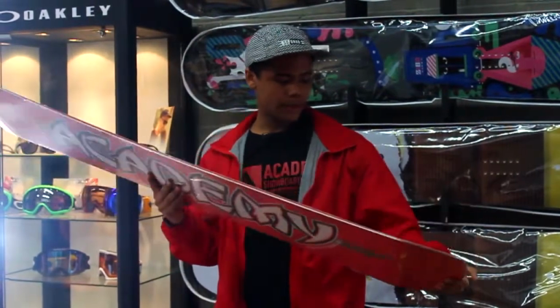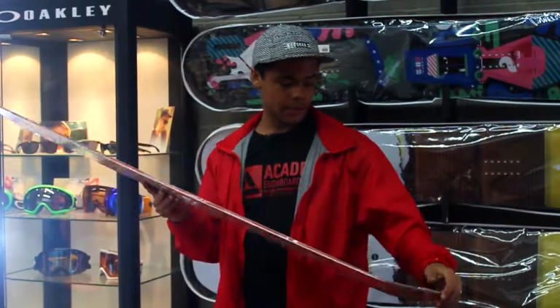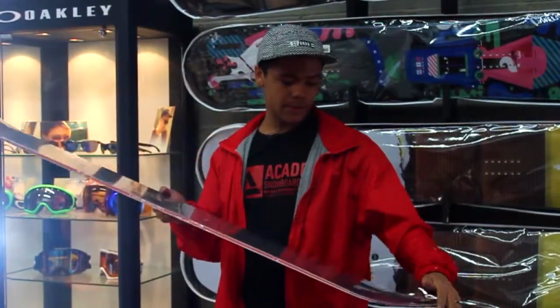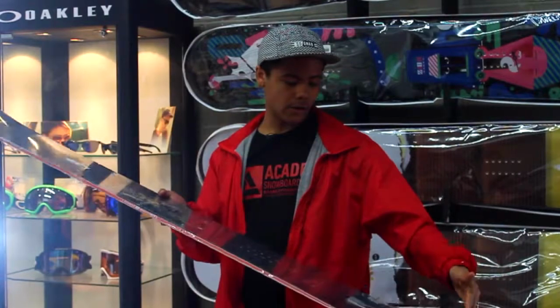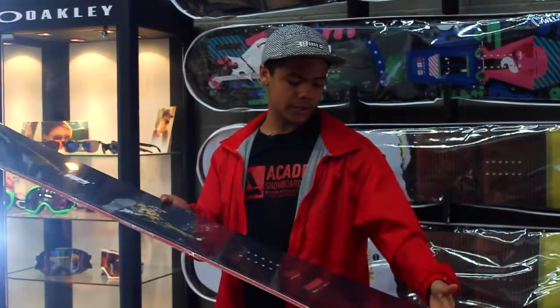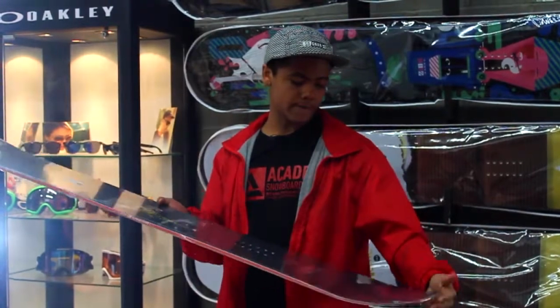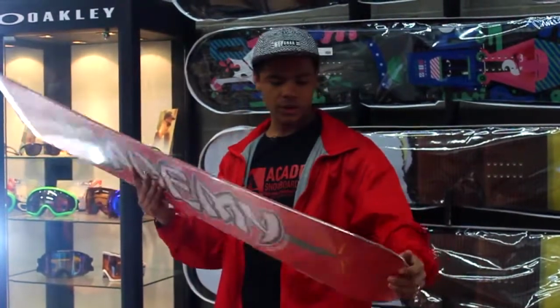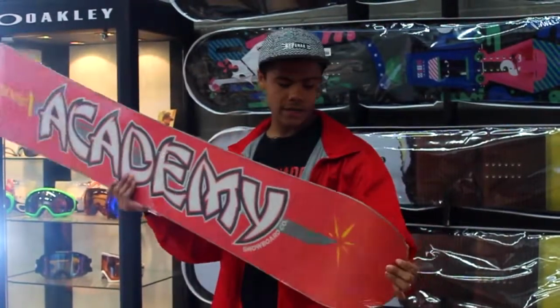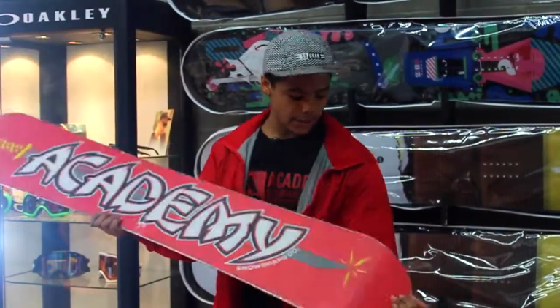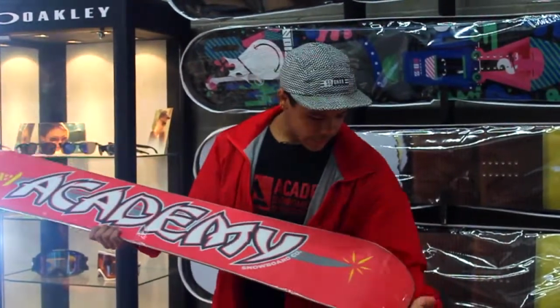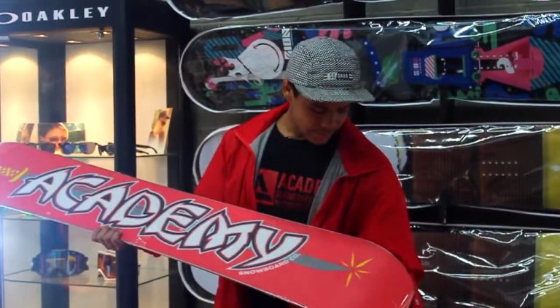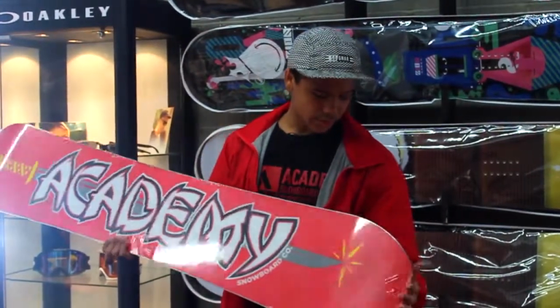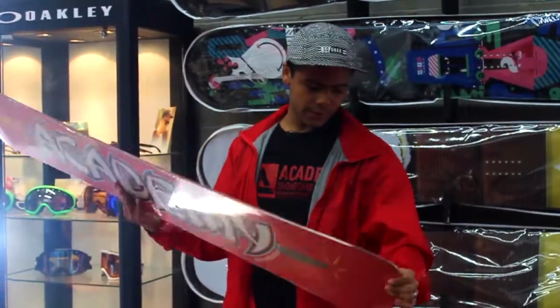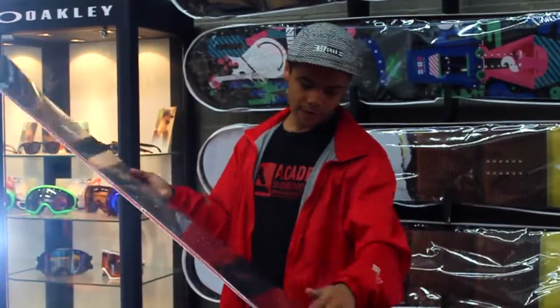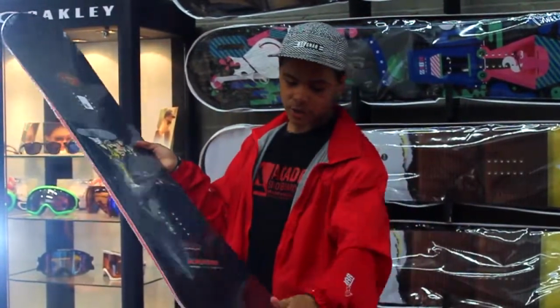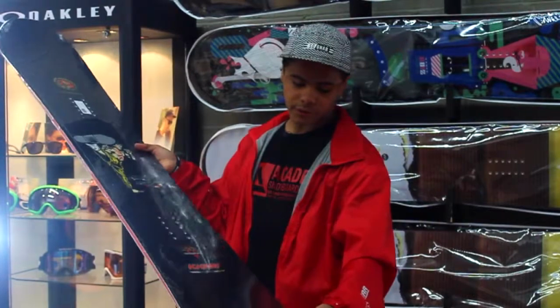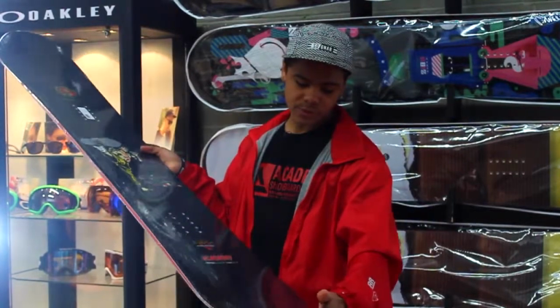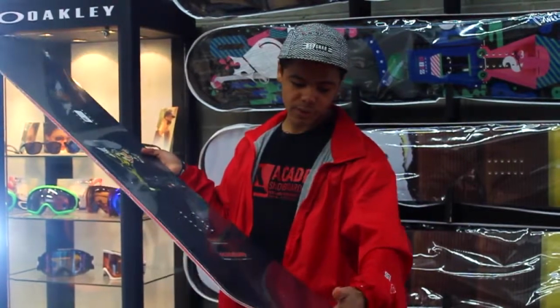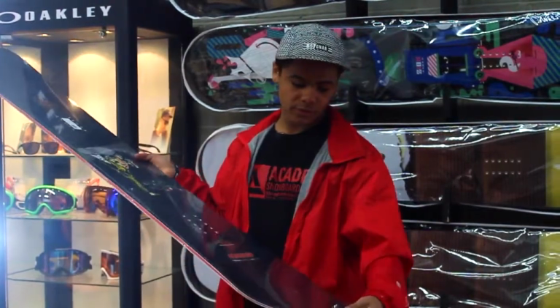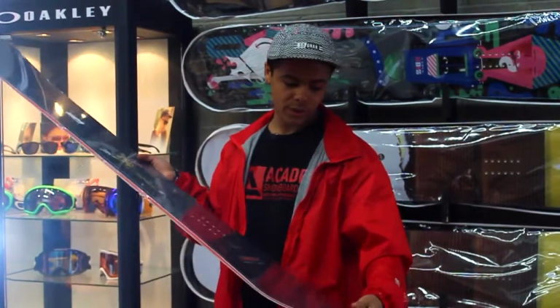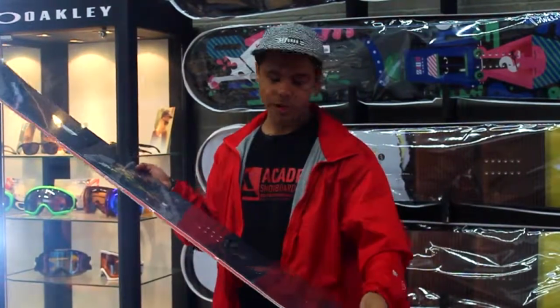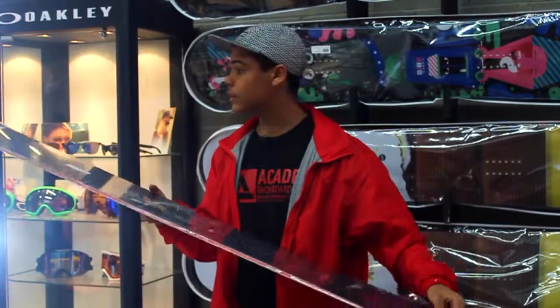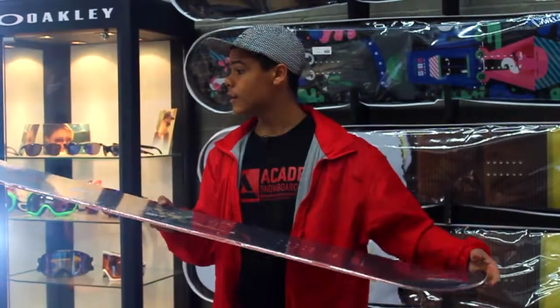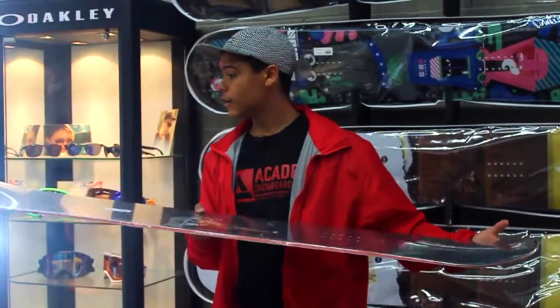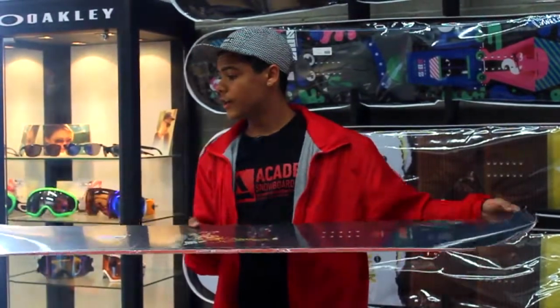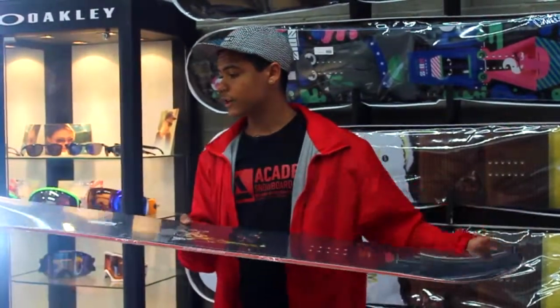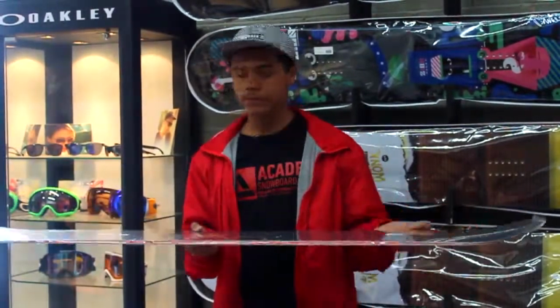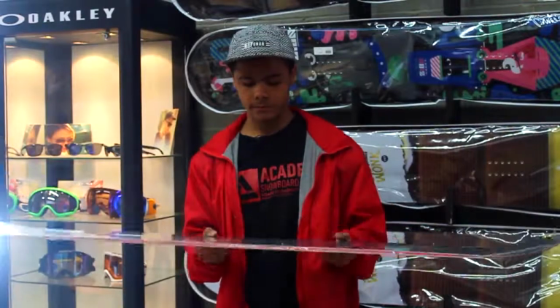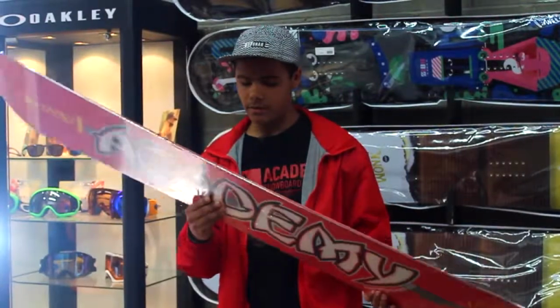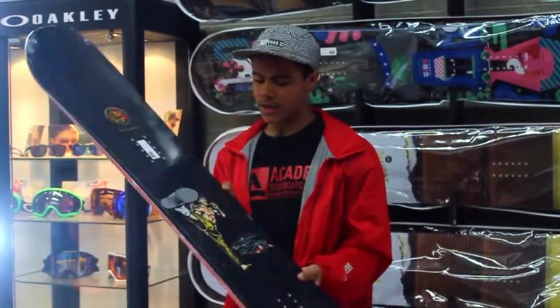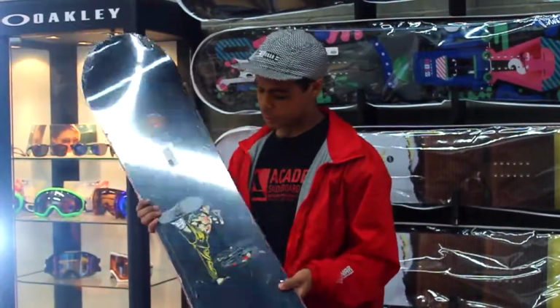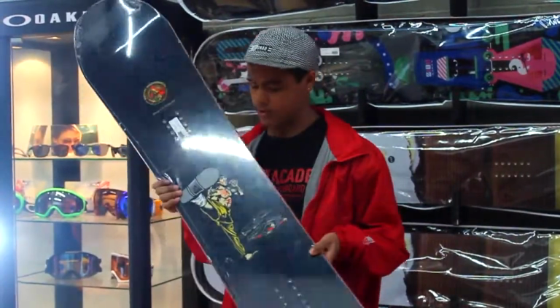The tip and tail are blunted, so it's got that sick, kind of squared-off look, which makes it perfect for symmetrical pops in the nose and tail. Yep, the Academy Propaganda.